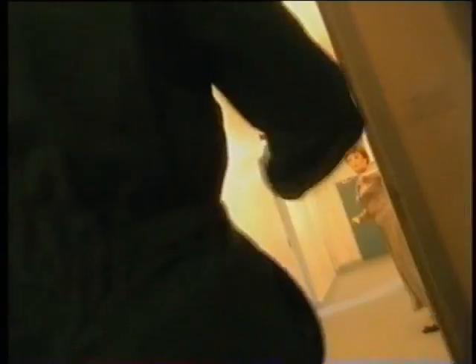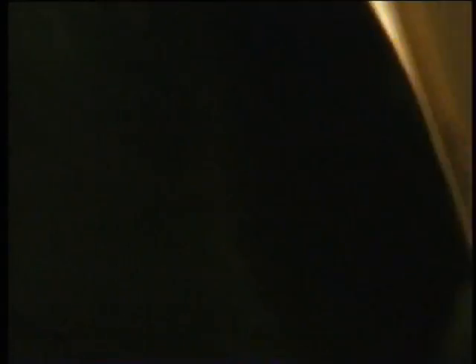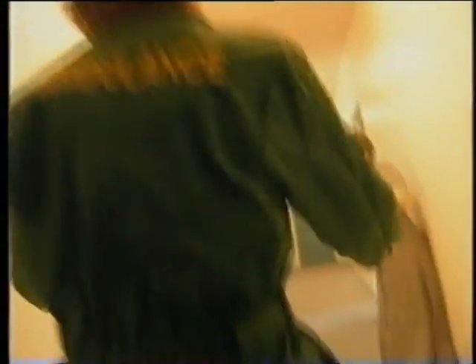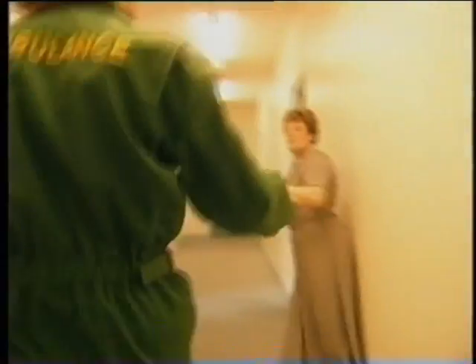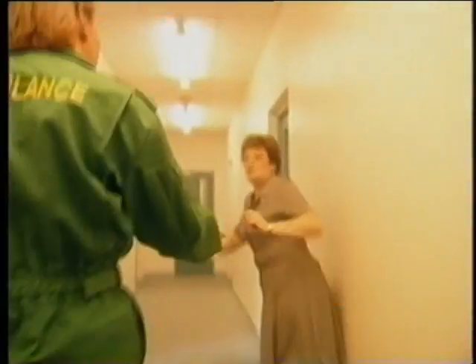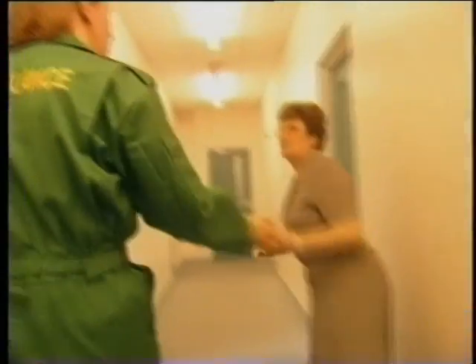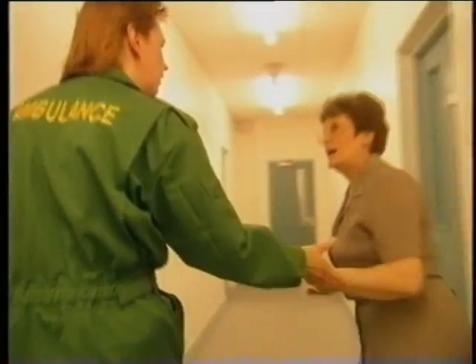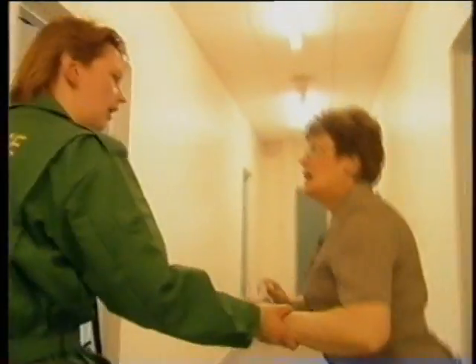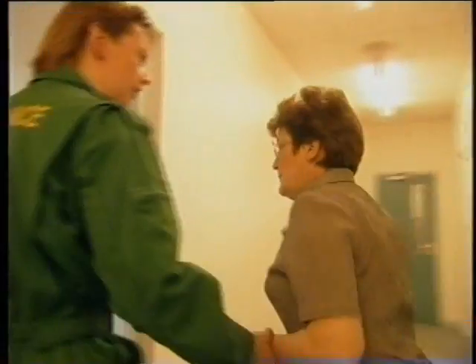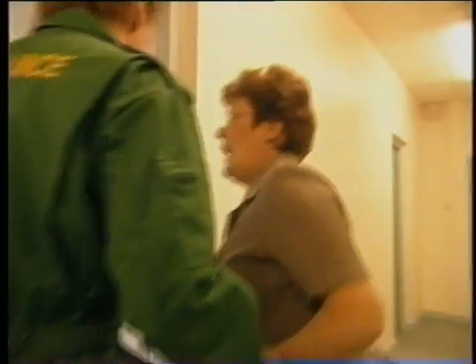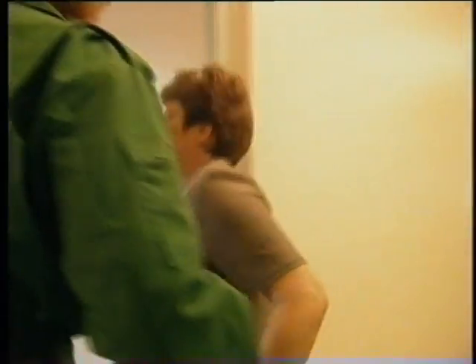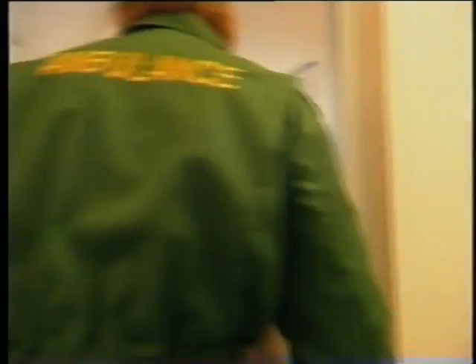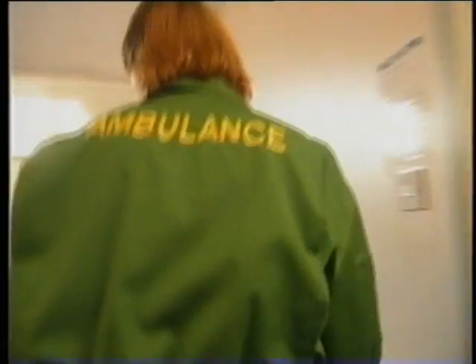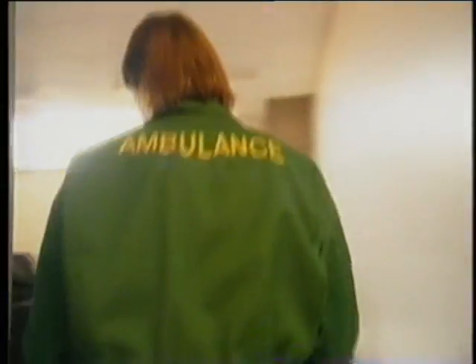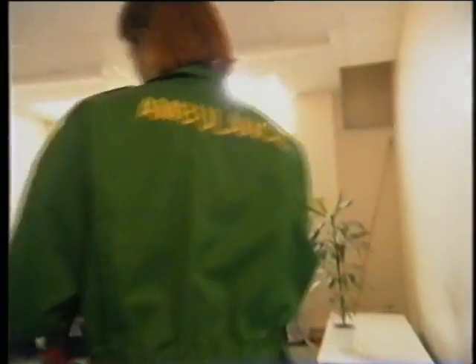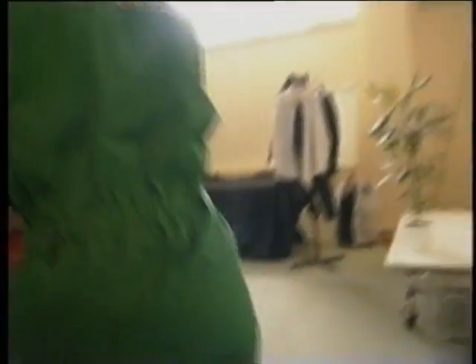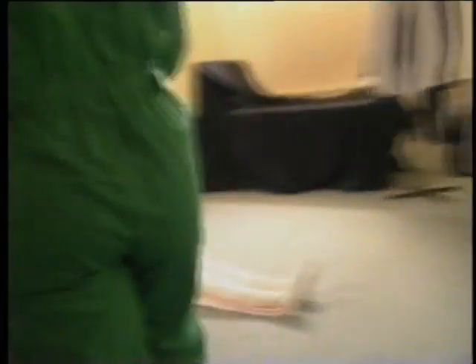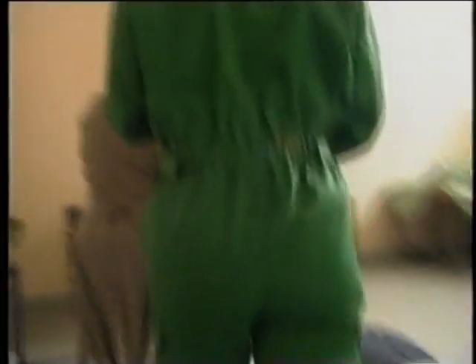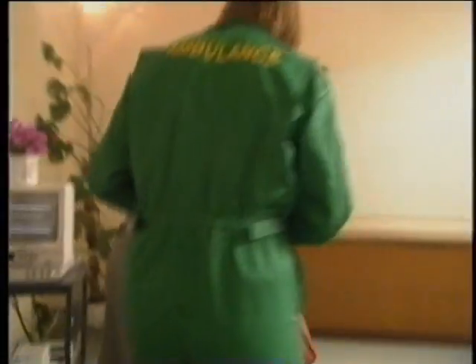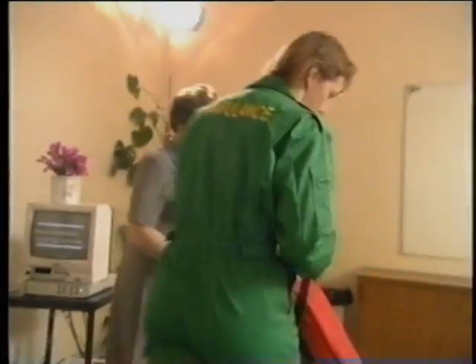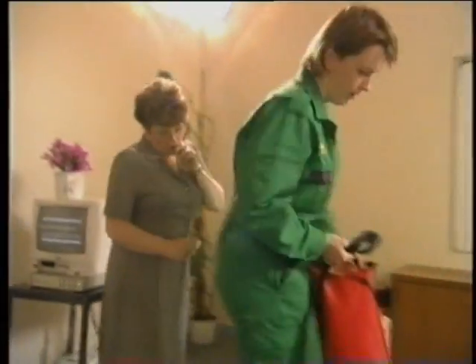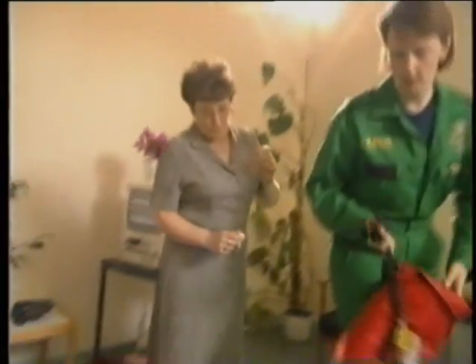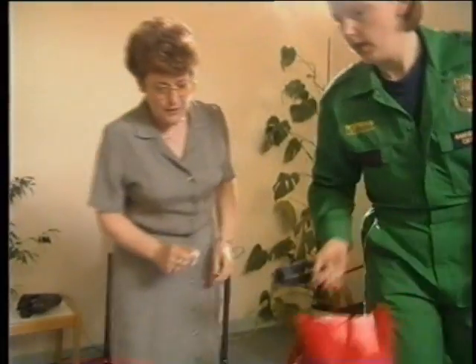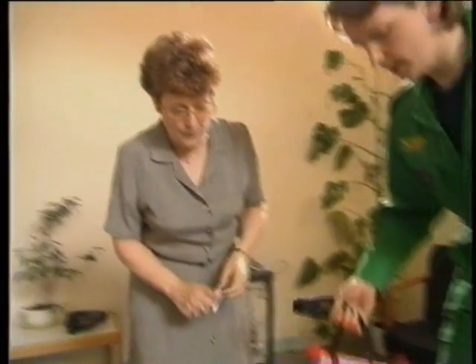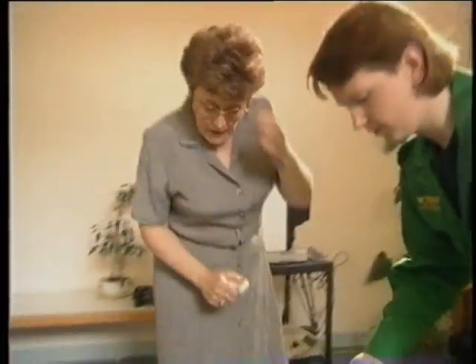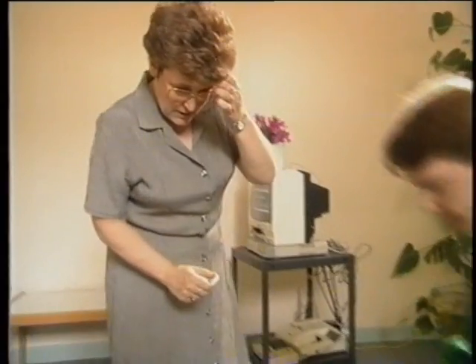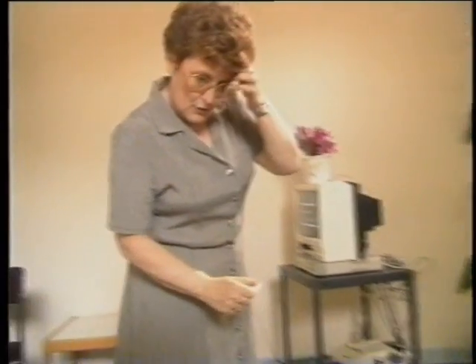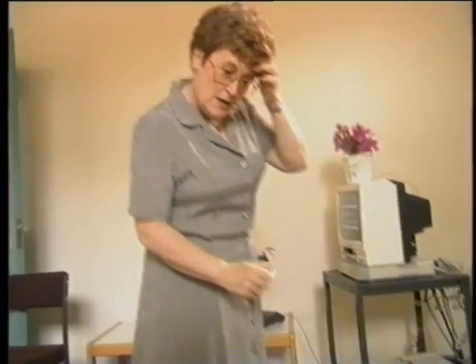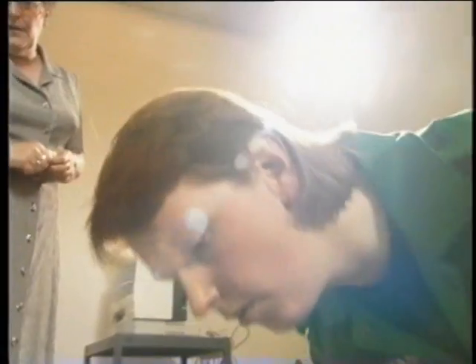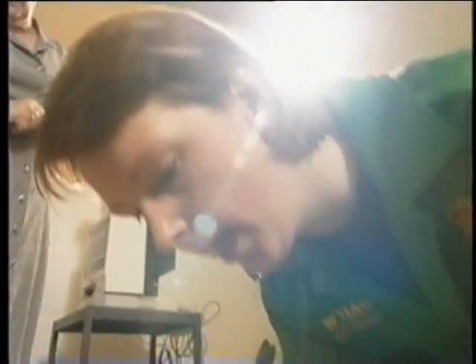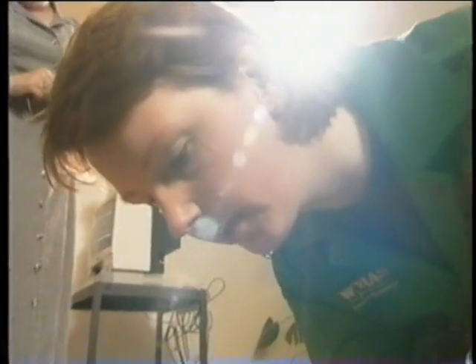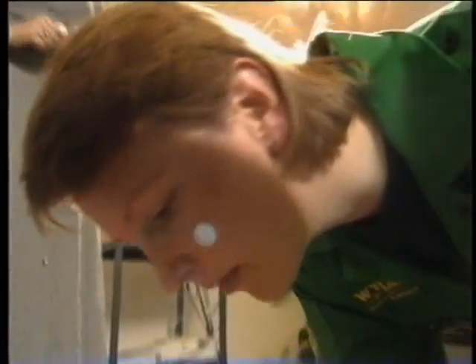Hello. What's happened? My husband has collapsed. He's been gardening and he's just... Did you see him collapse? Yeah, he's only just stopped talking to me. Hello? Hello, can you hear me?